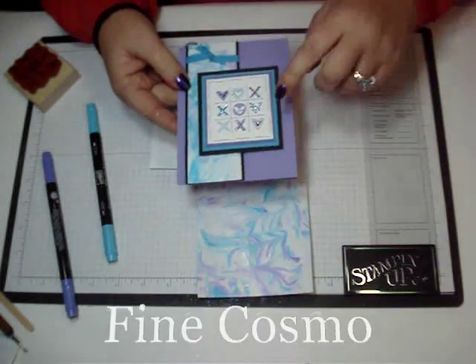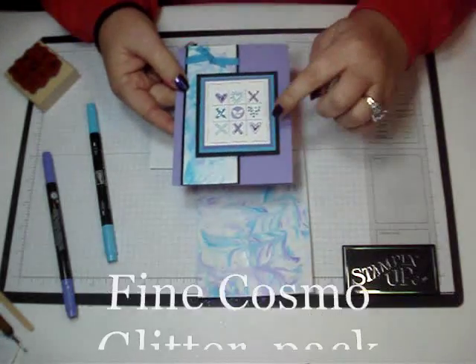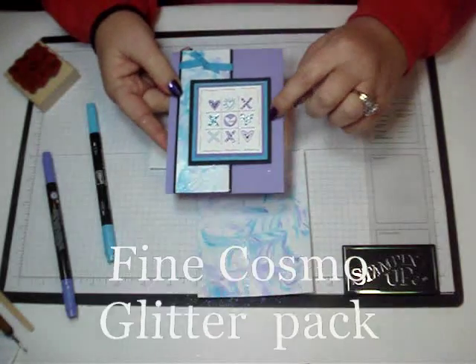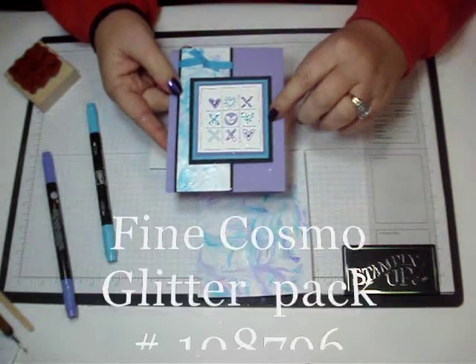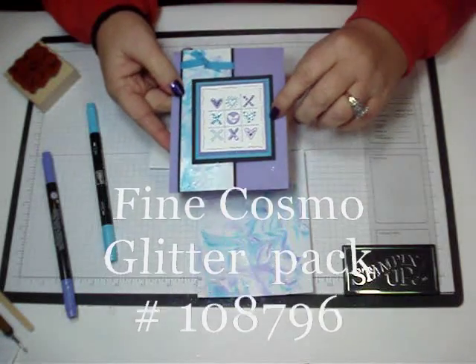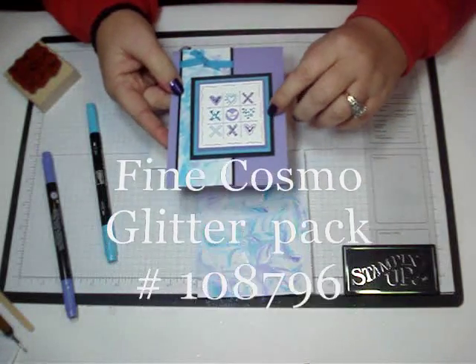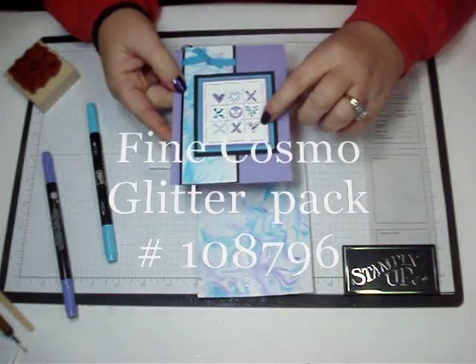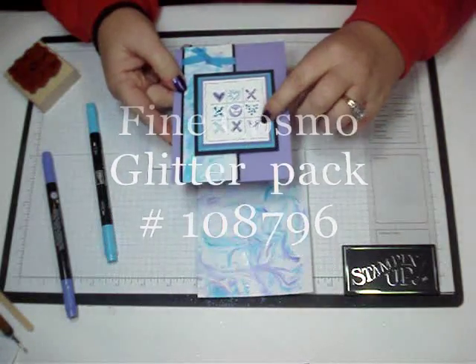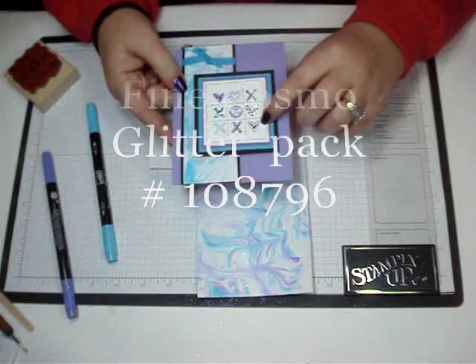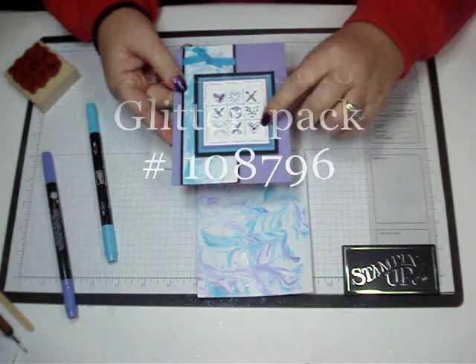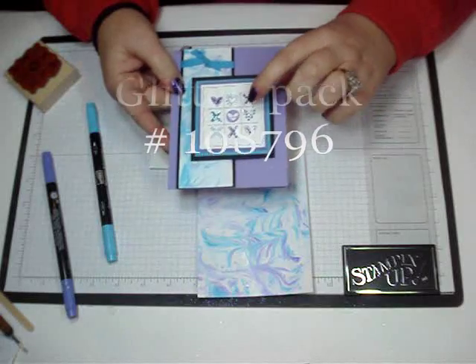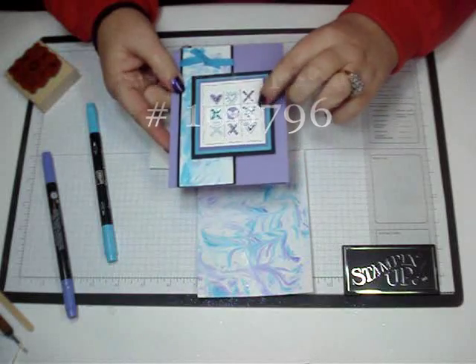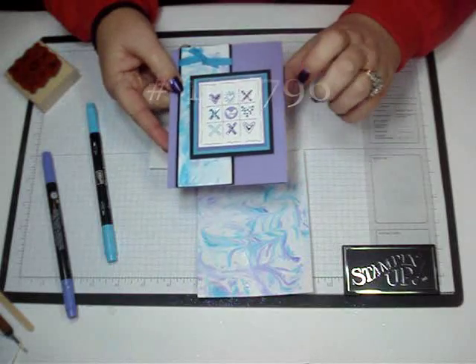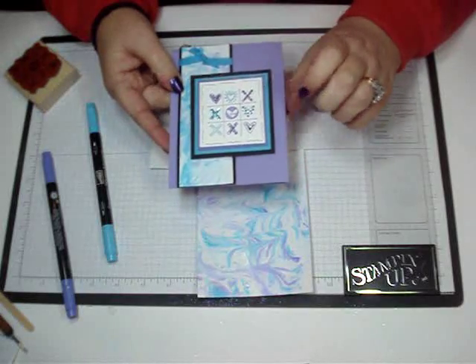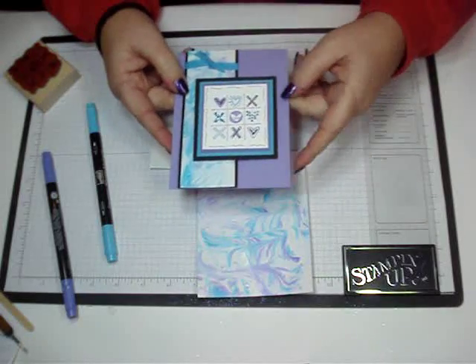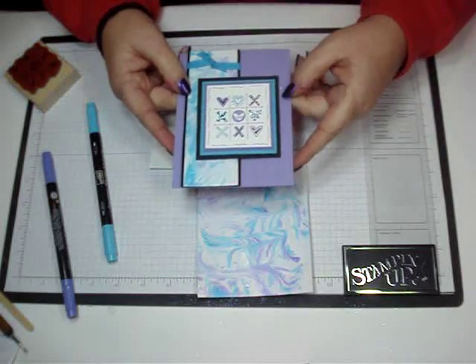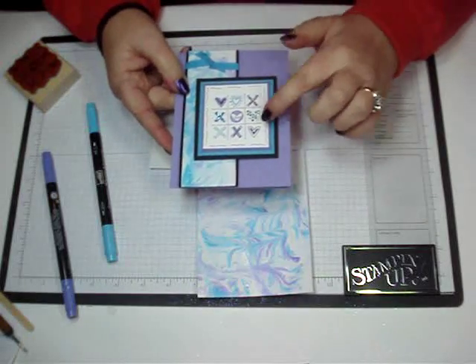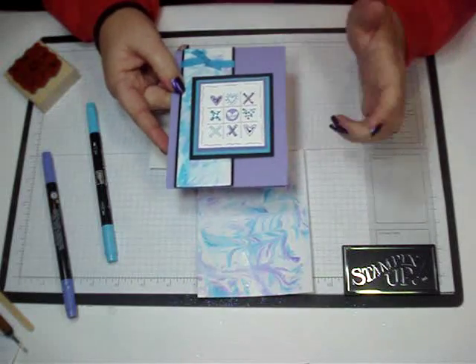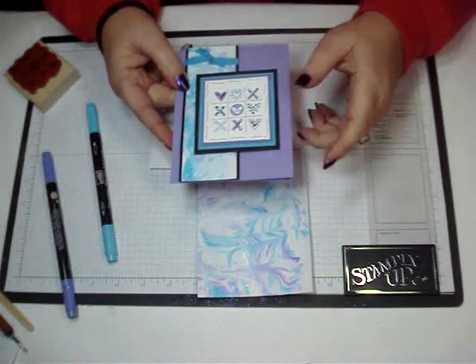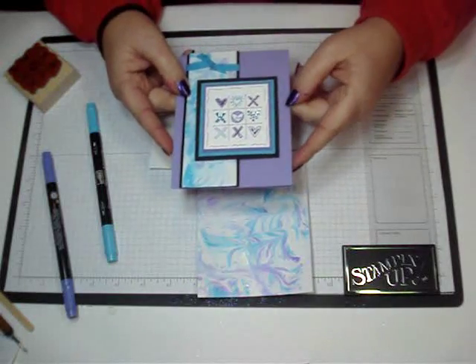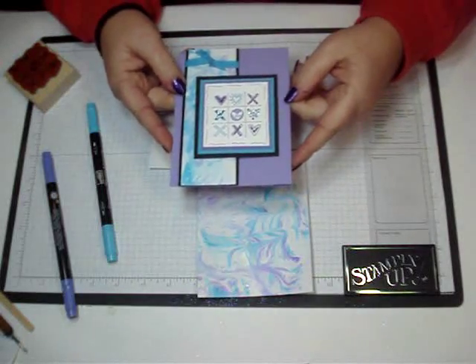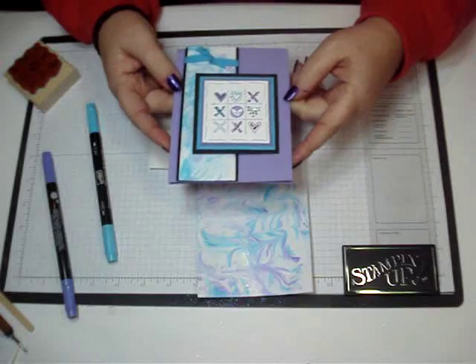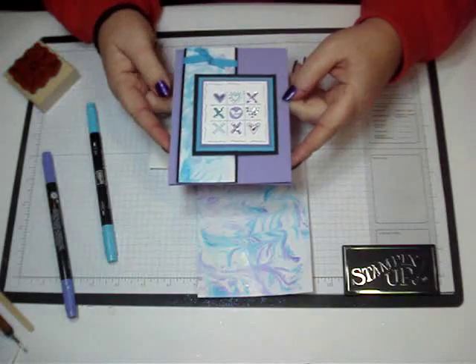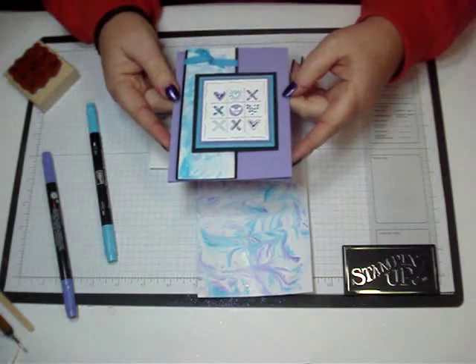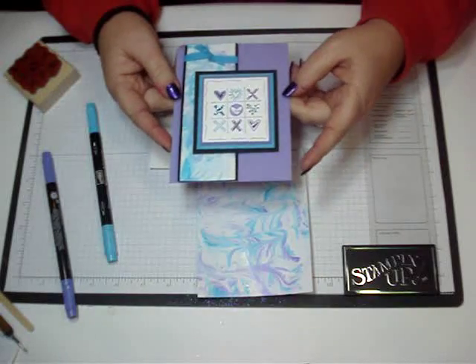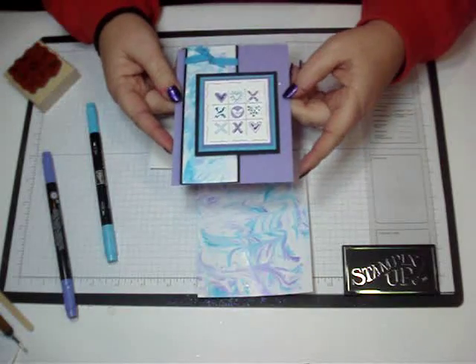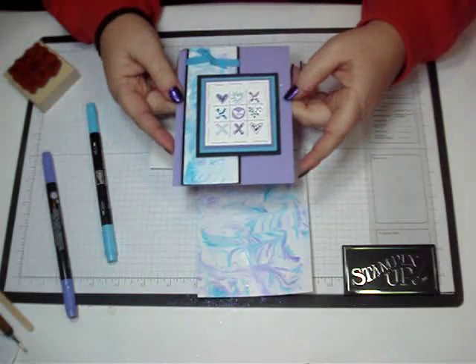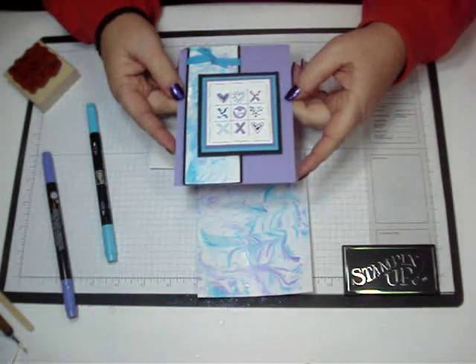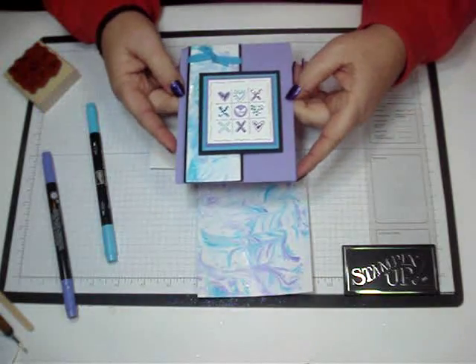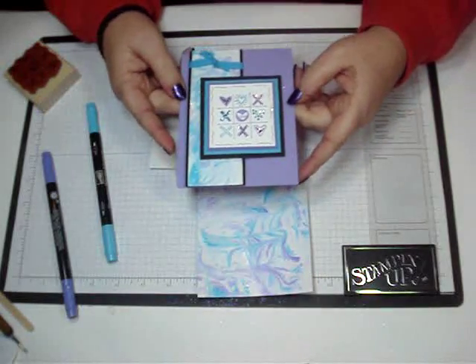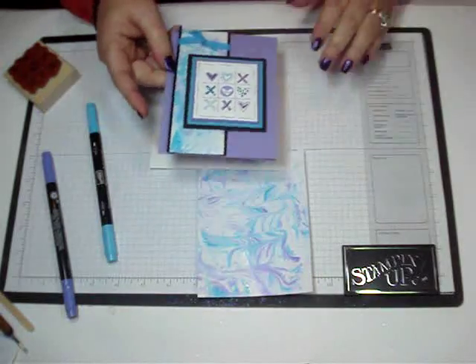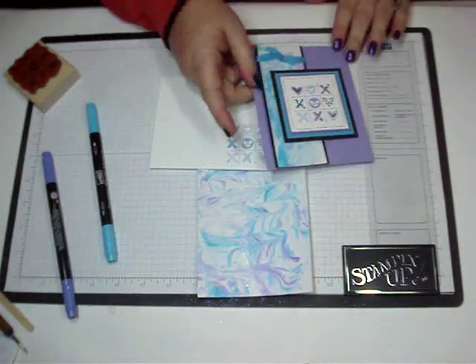And then I used the fine Cosmo glitter — the purple and the turquoise, or the orchid I guess it is in that bunch. Thanks for stopping by. We'll see you later. Bye!